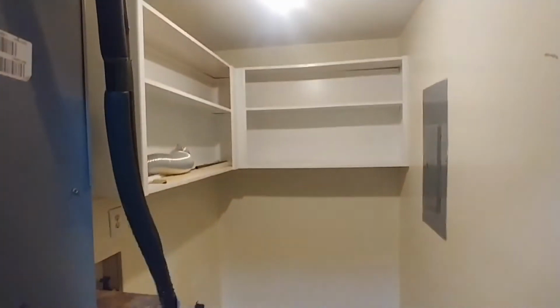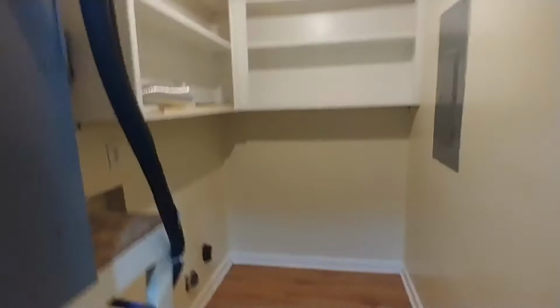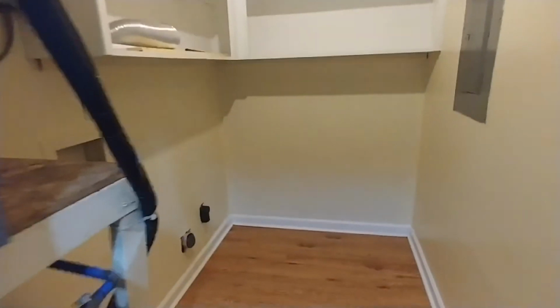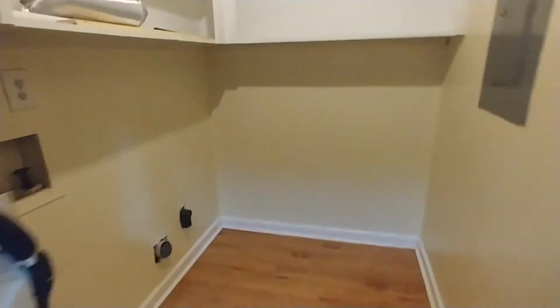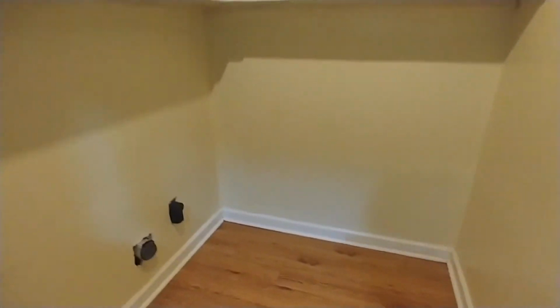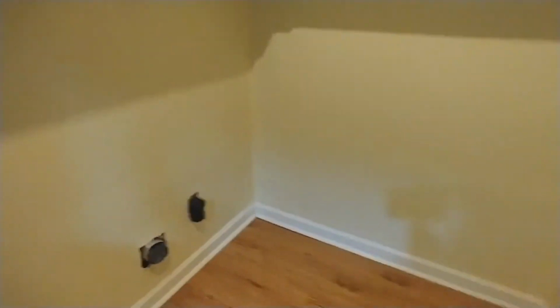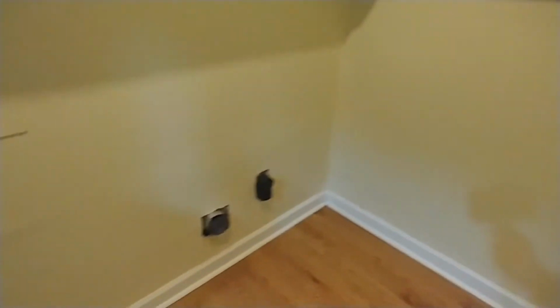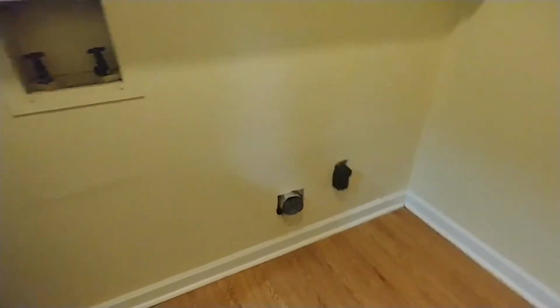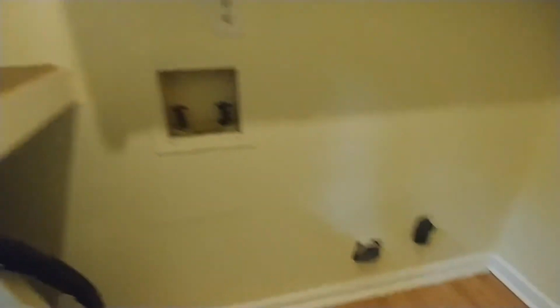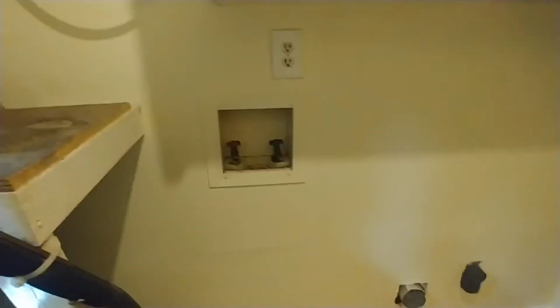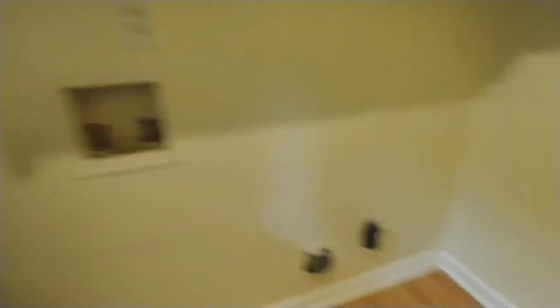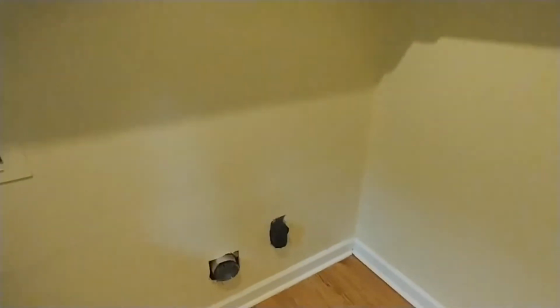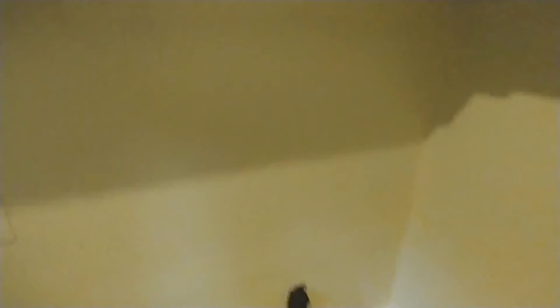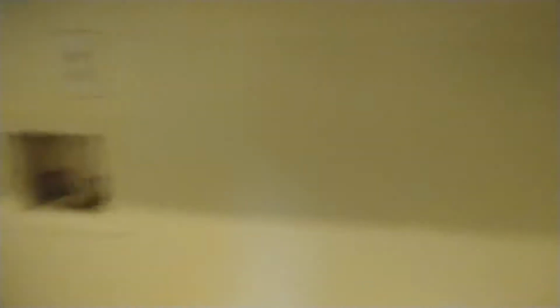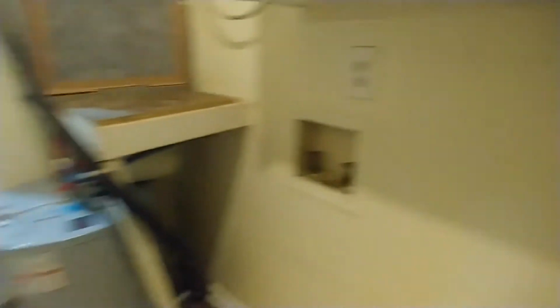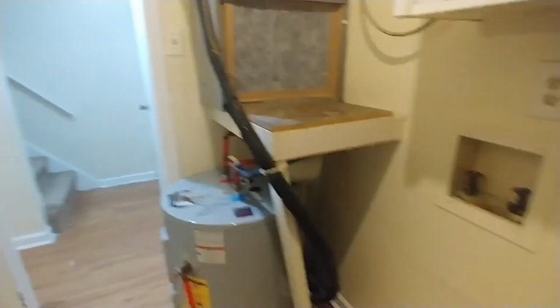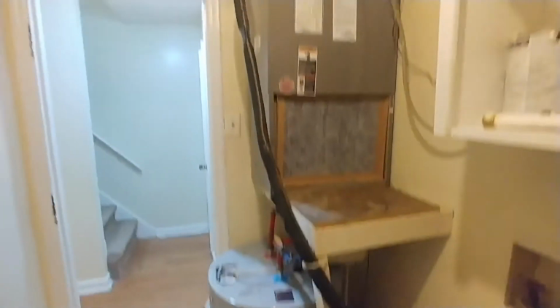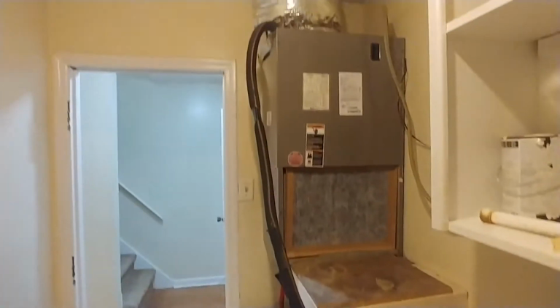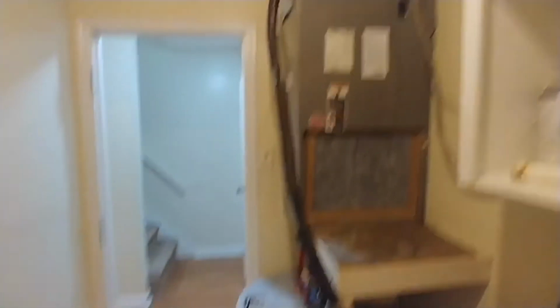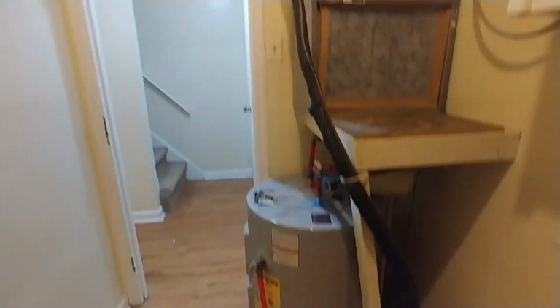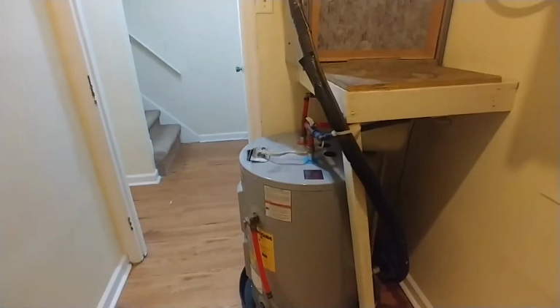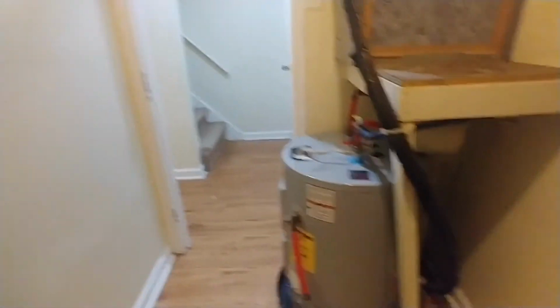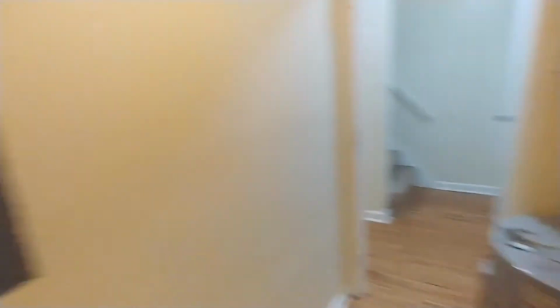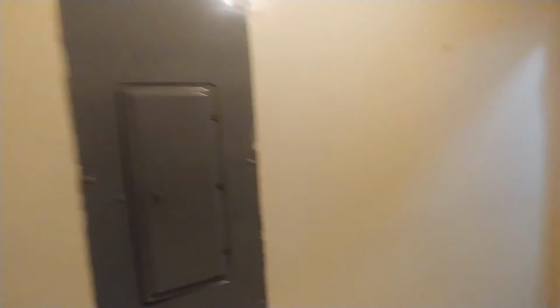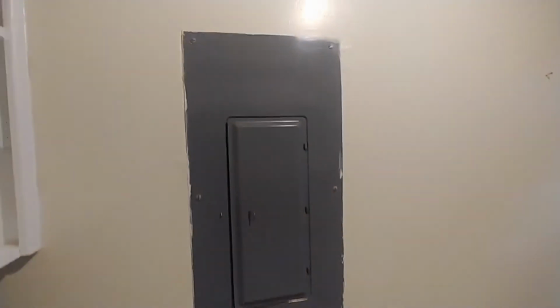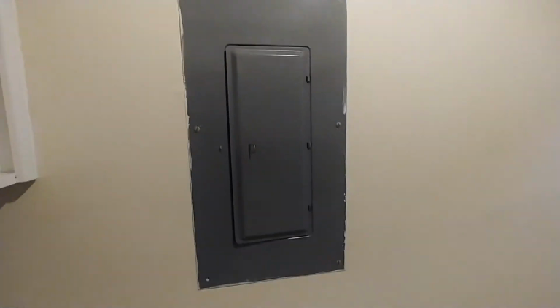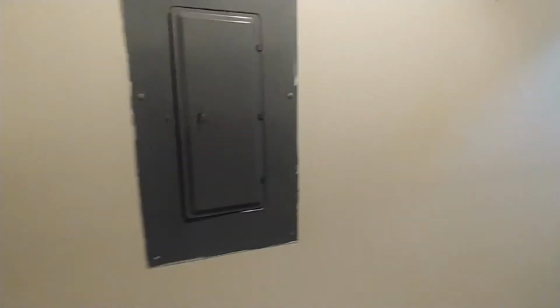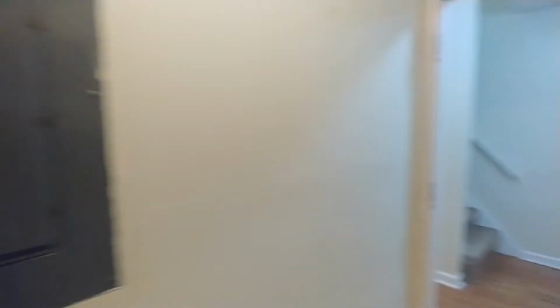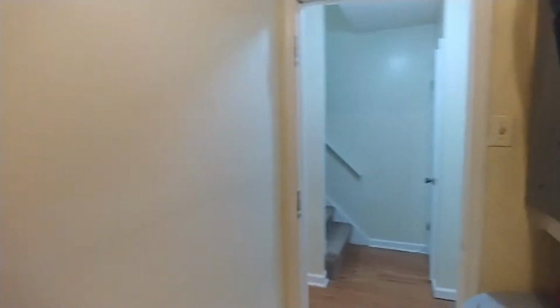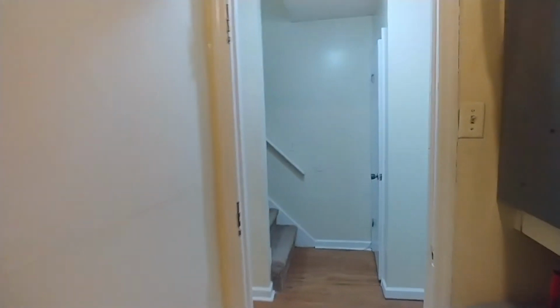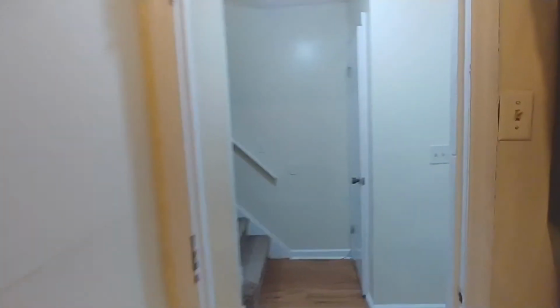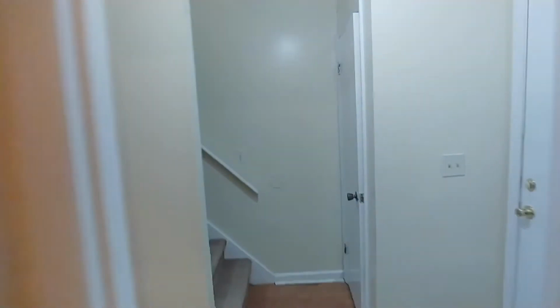The laundry room has hookups for washer and dryer, and it also doubles as our utility closet — housing the air handler, water heater, and breaker panel. Very important to know the location of those things.